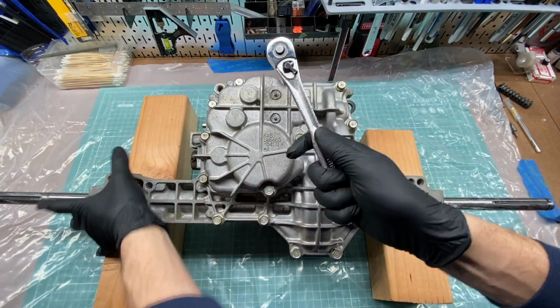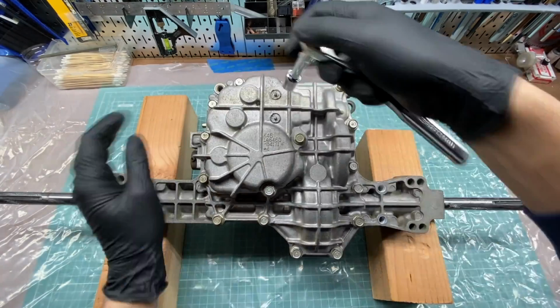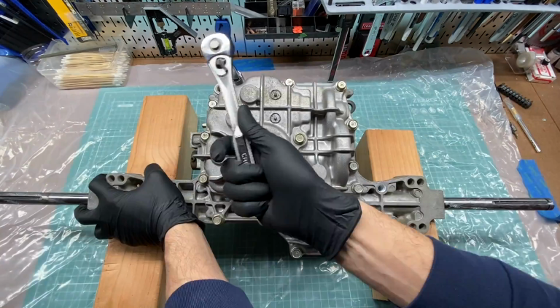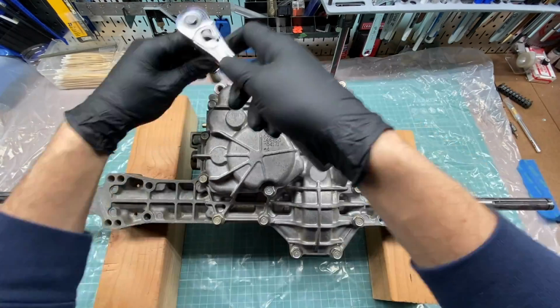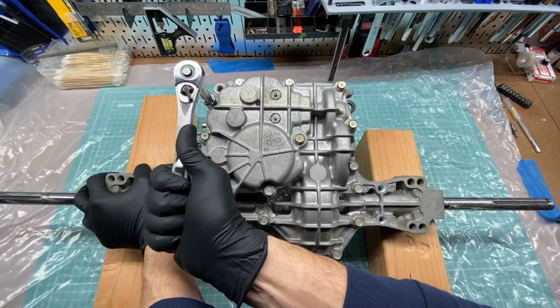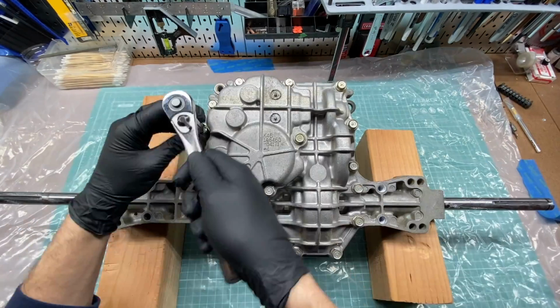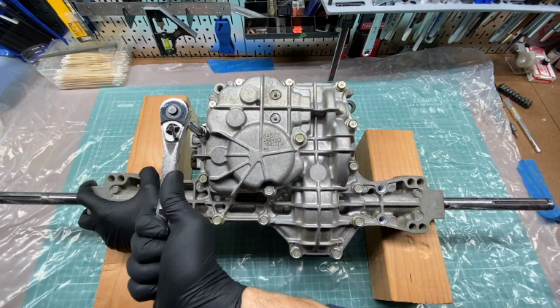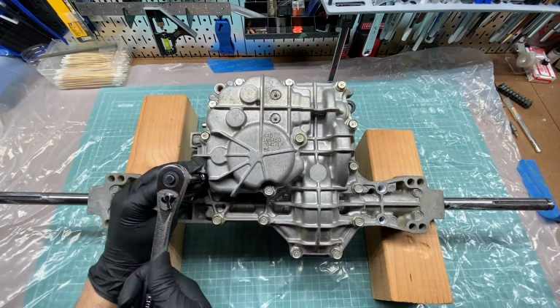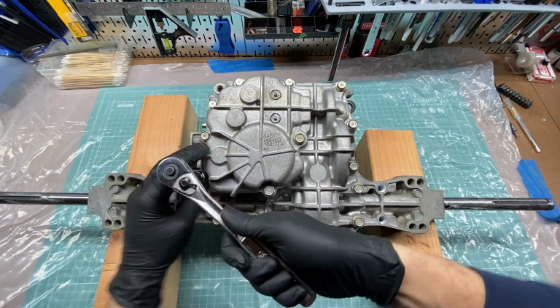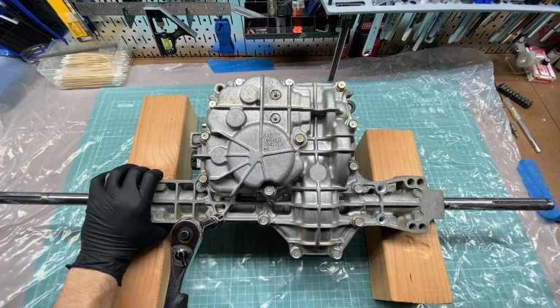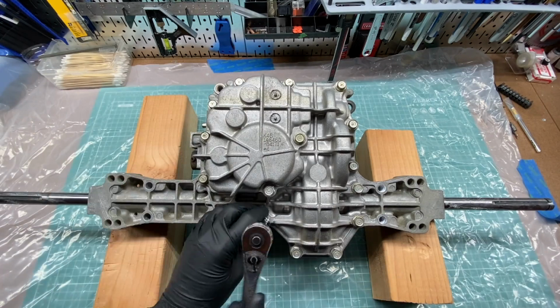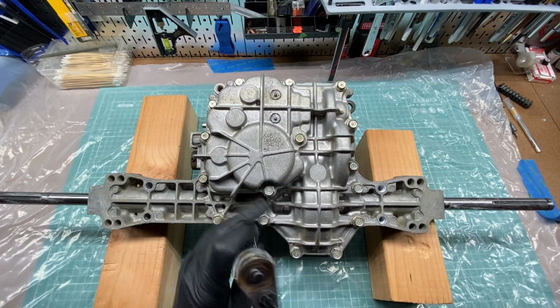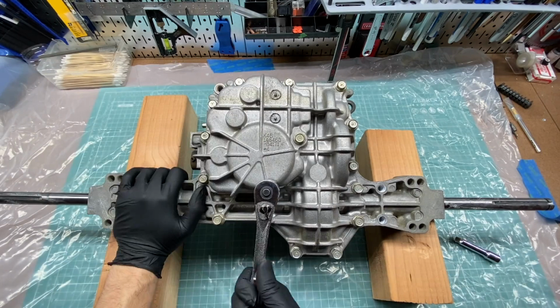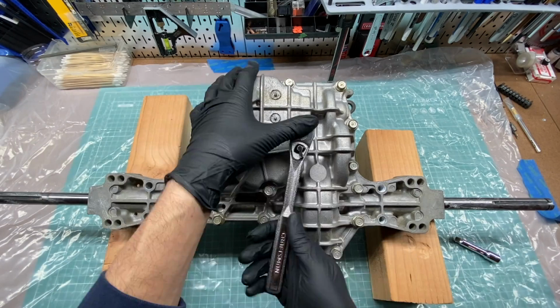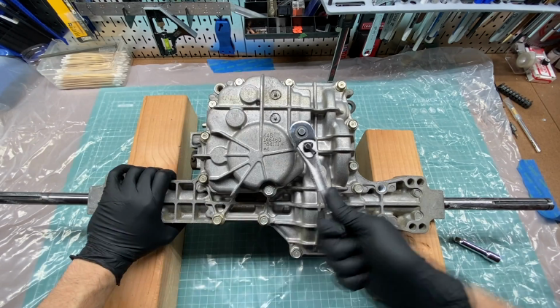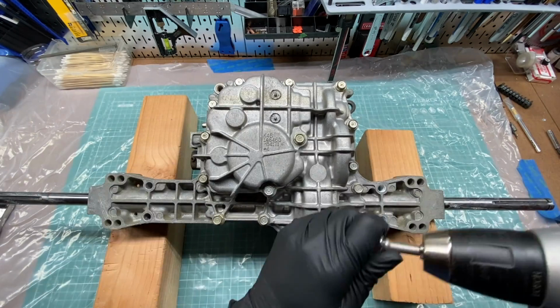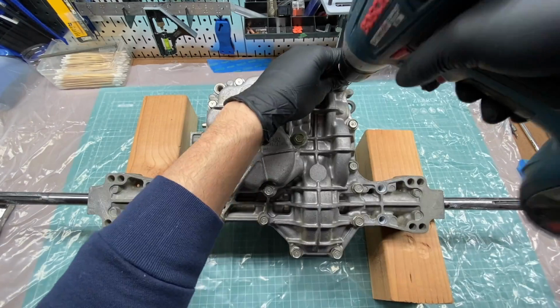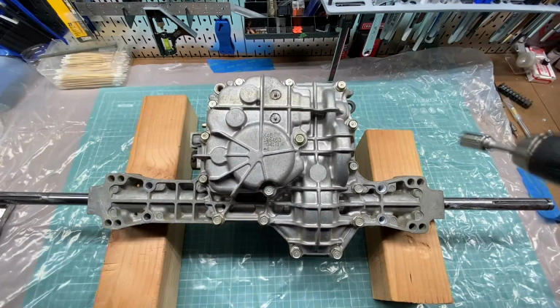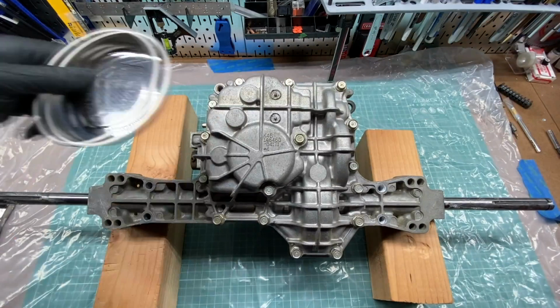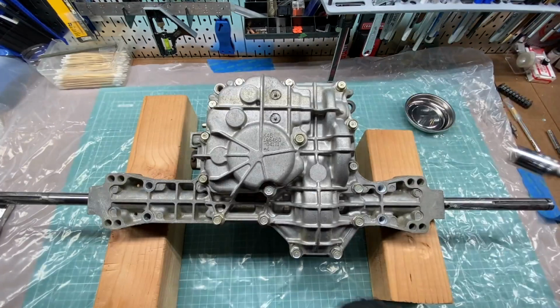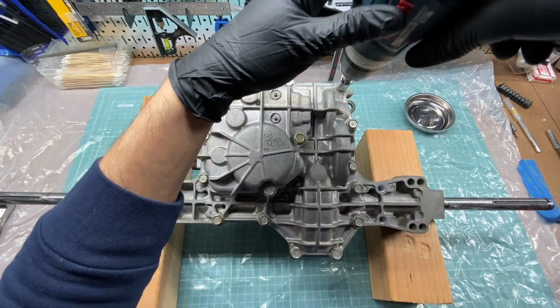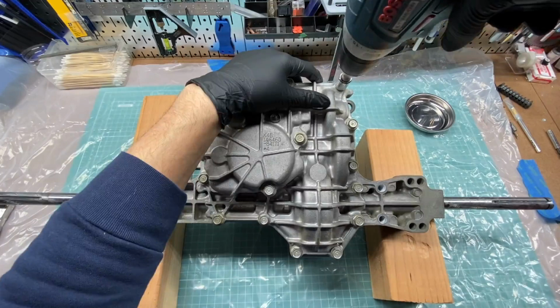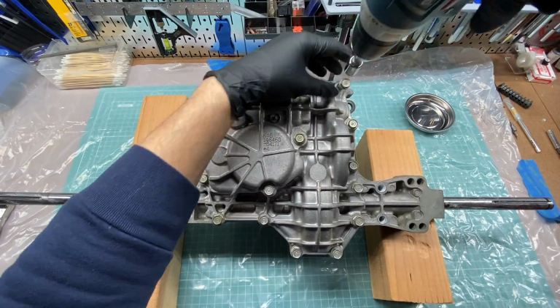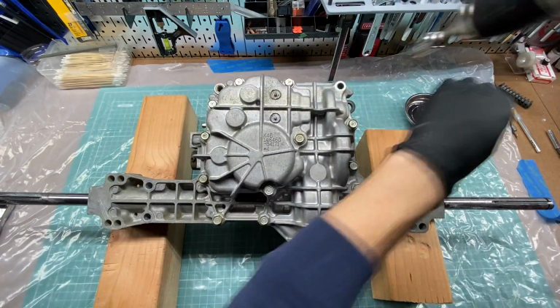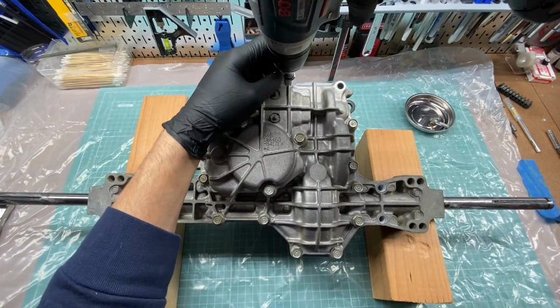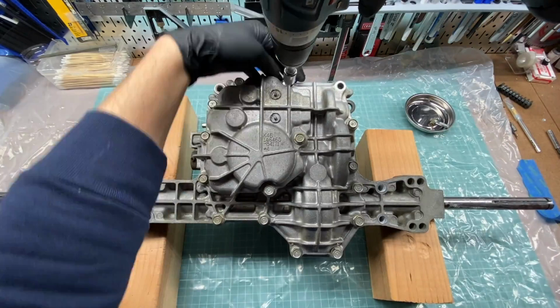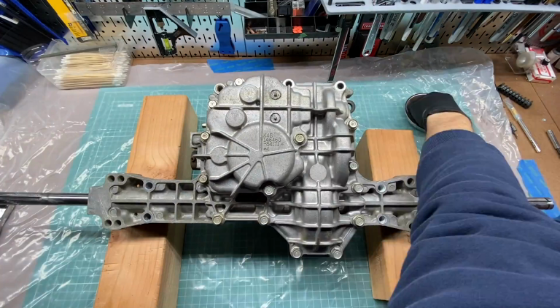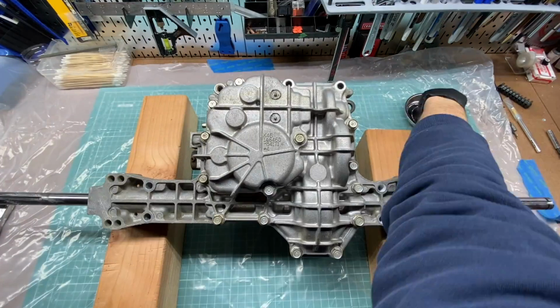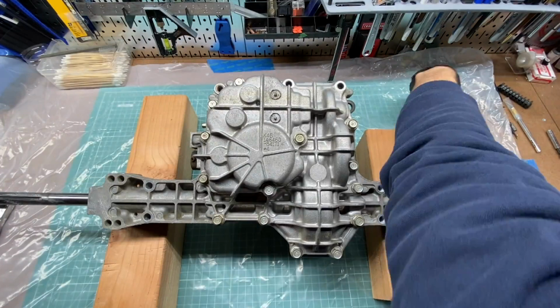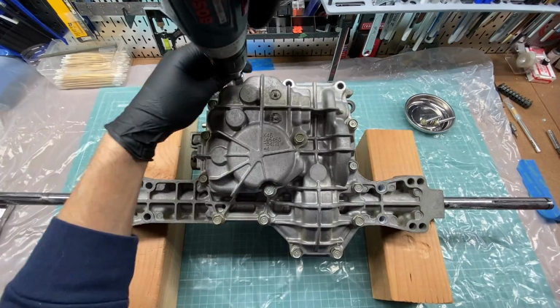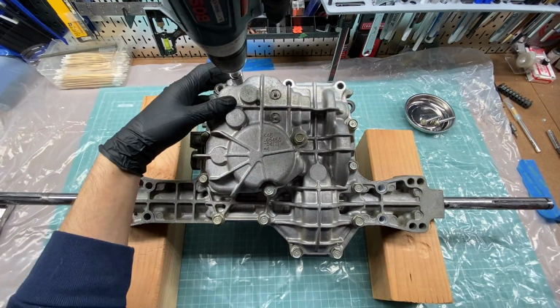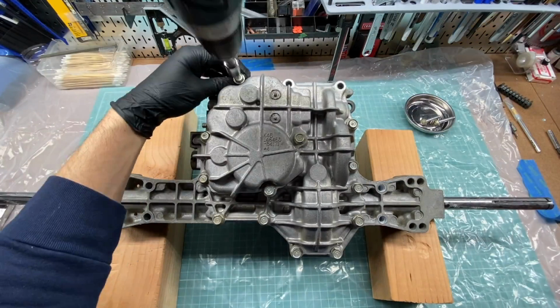In the rest of this video, I'm going to disassemble the transaxle while giving some background on it. This is not intended to be a how-to on disassembly — videos for this already exist. I'll link a good one in the description below for anyone looking for a more detailed teardown.